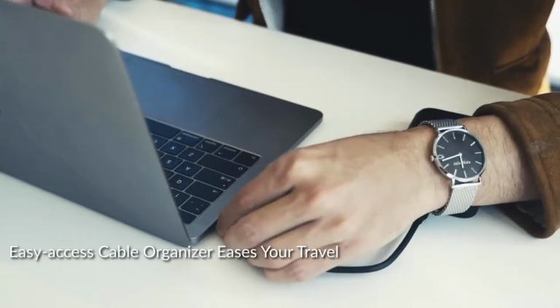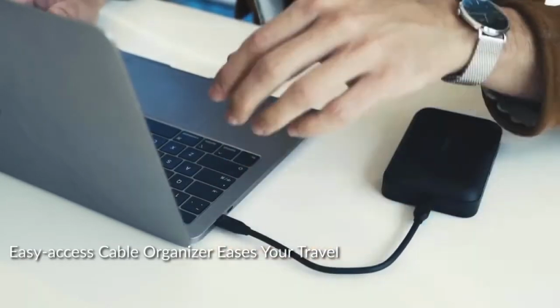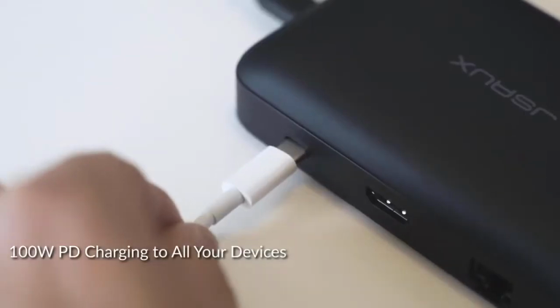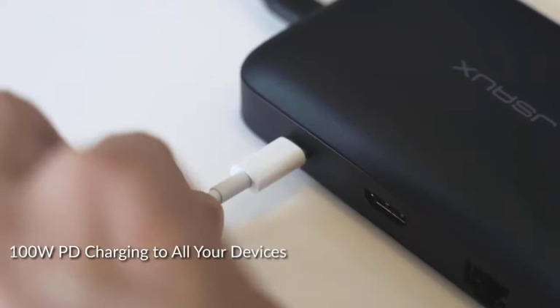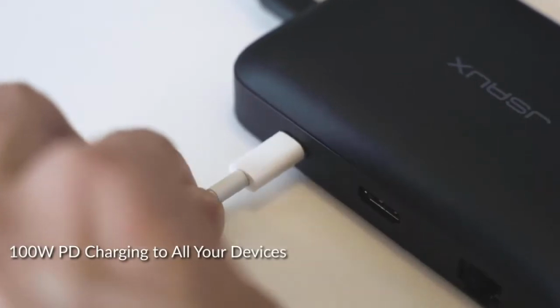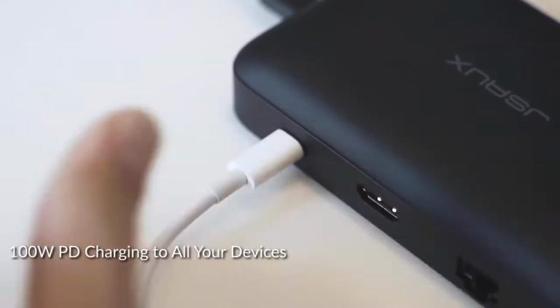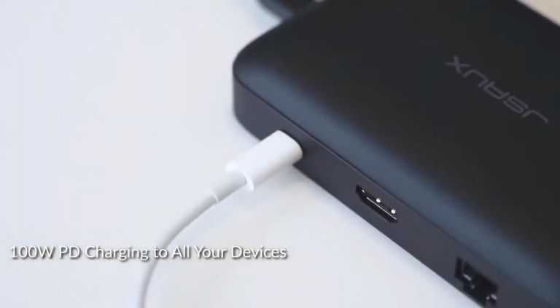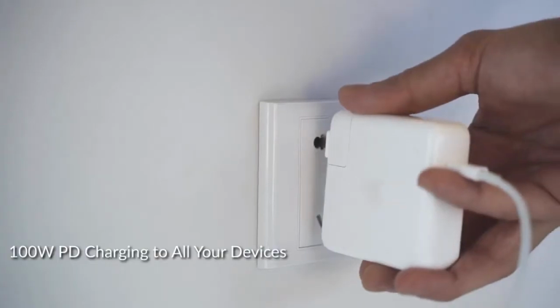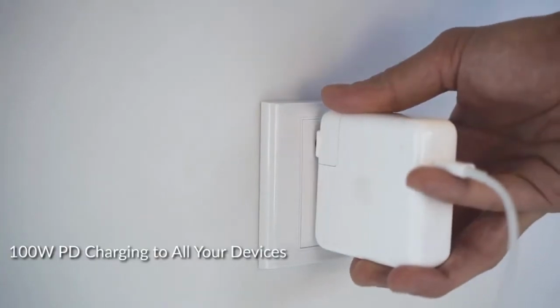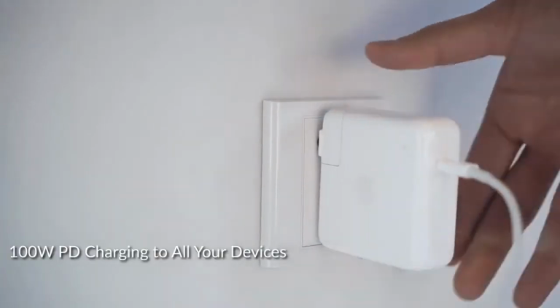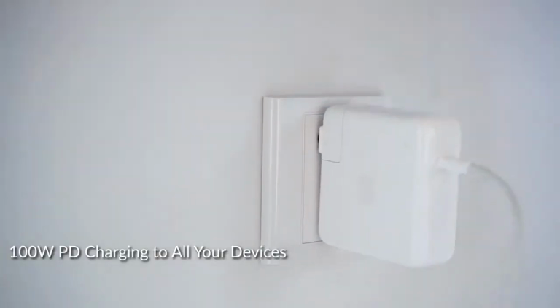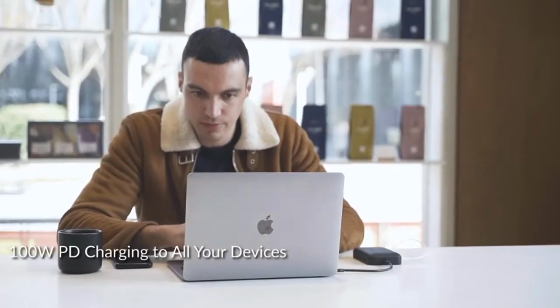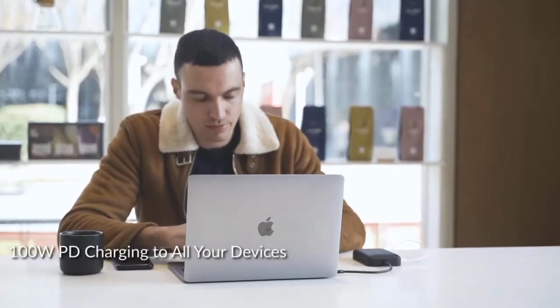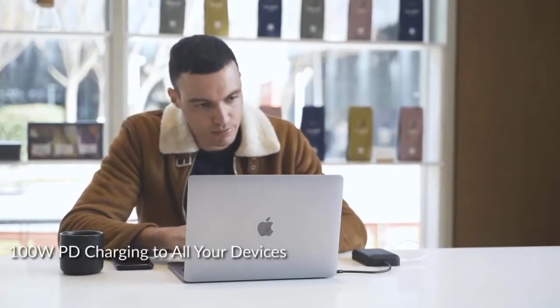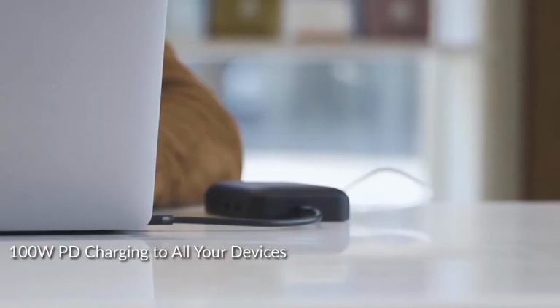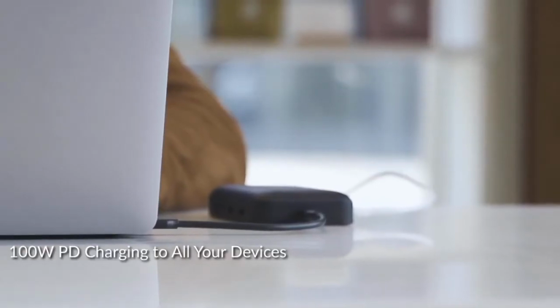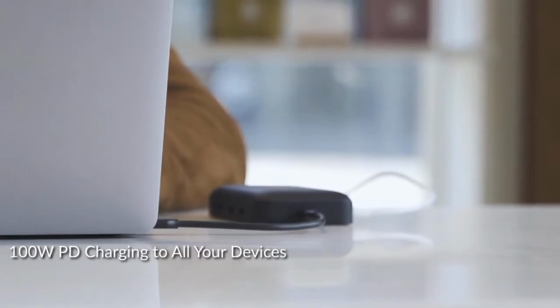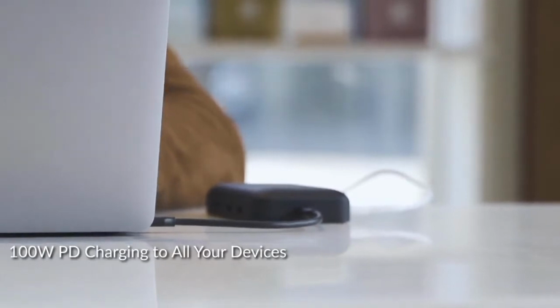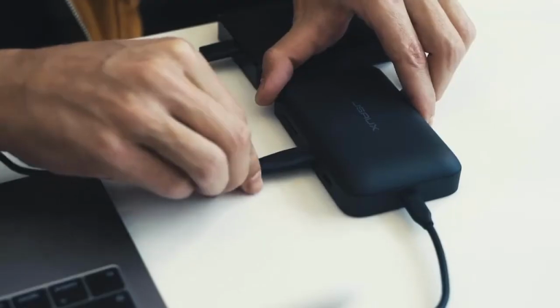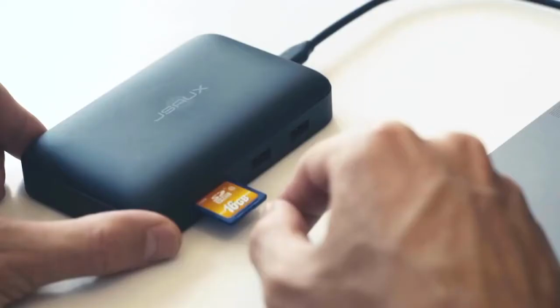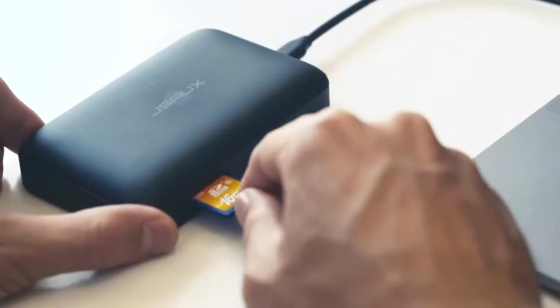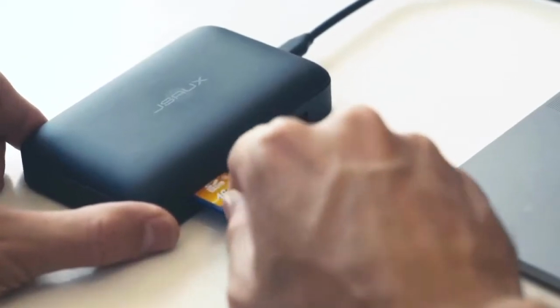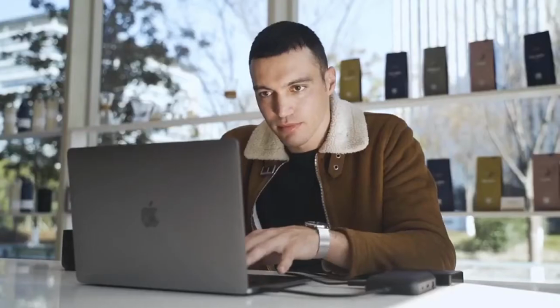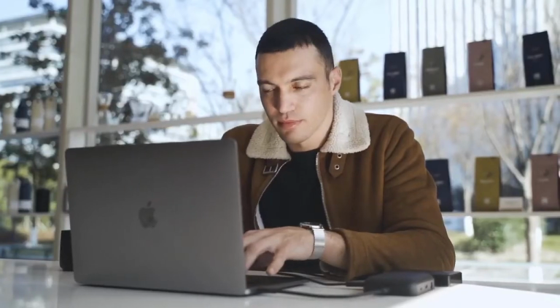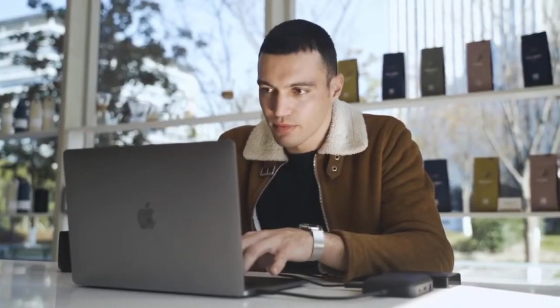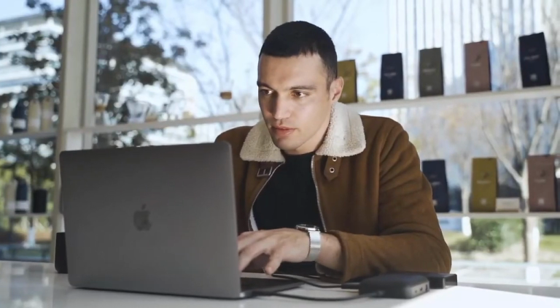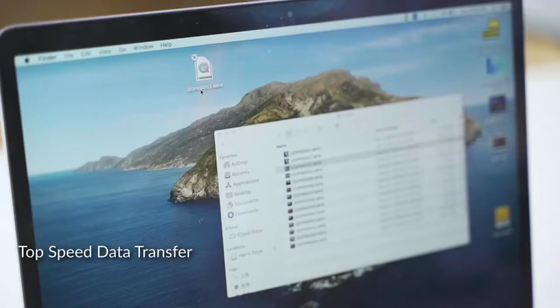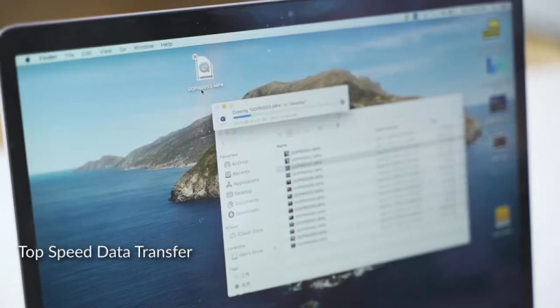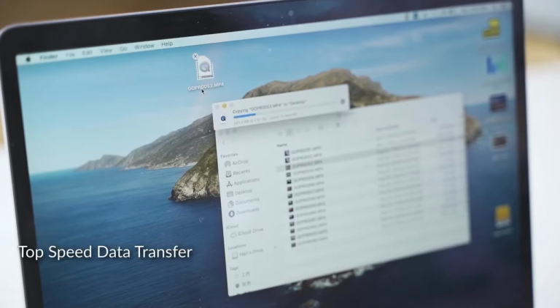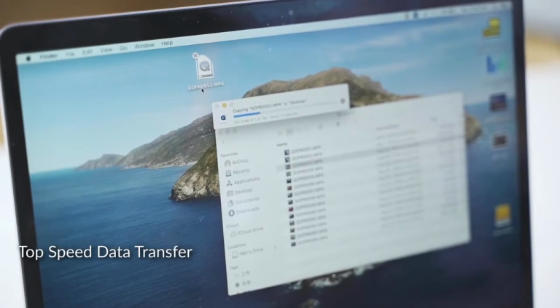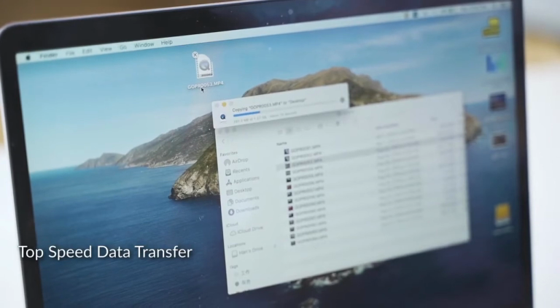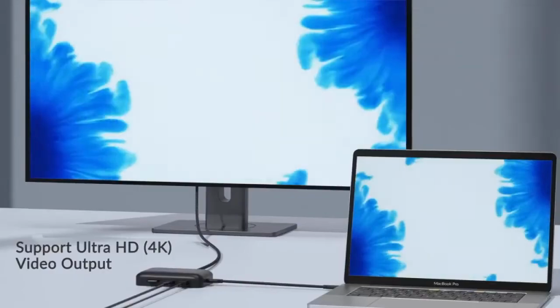Omnicase delivers up to 100 watts of power, which means you can quickly charge a new MacBook at full speed while having all the ports in use. The Type-C port also supports blazingly fast data transfer at up to 10 gigabit per second.